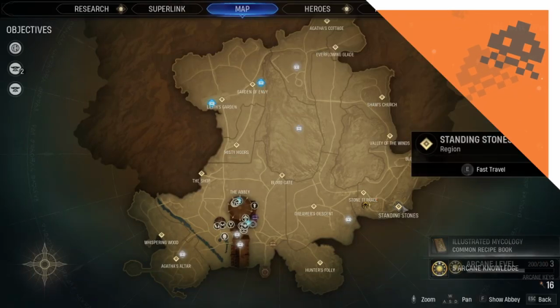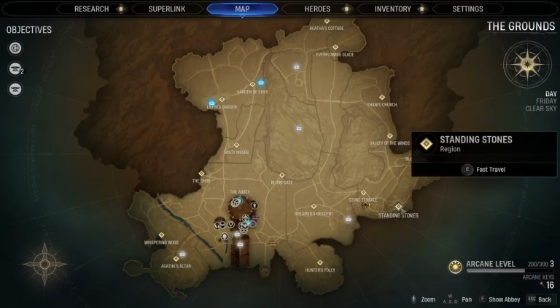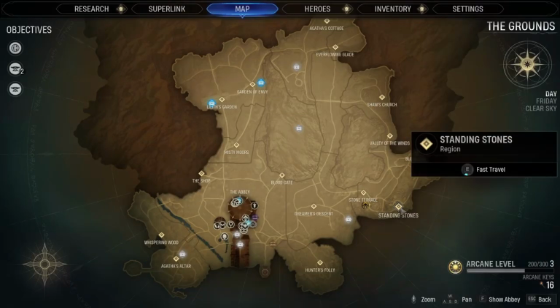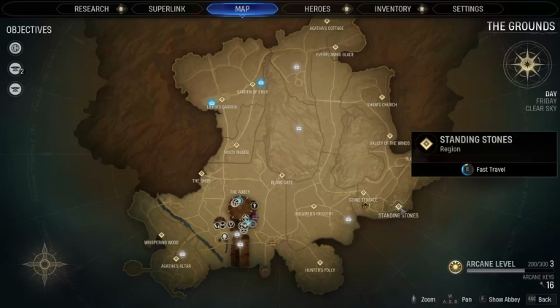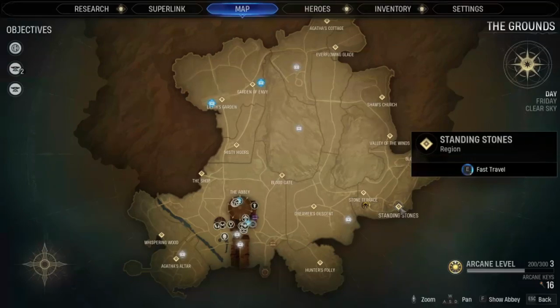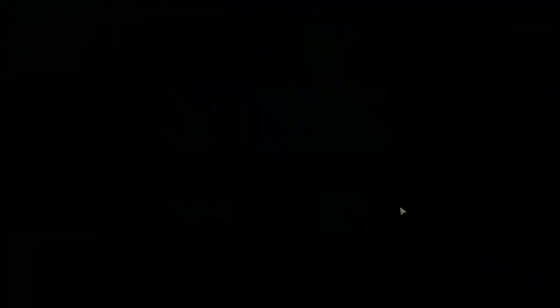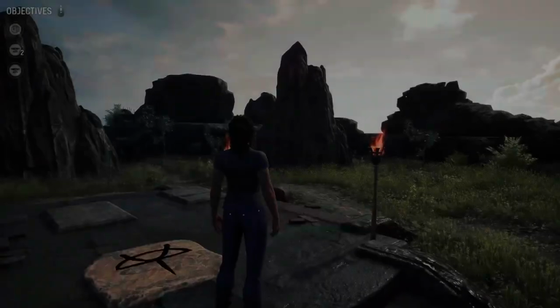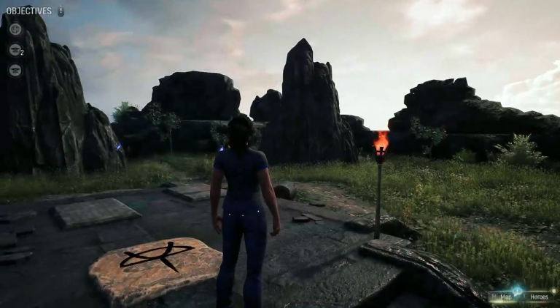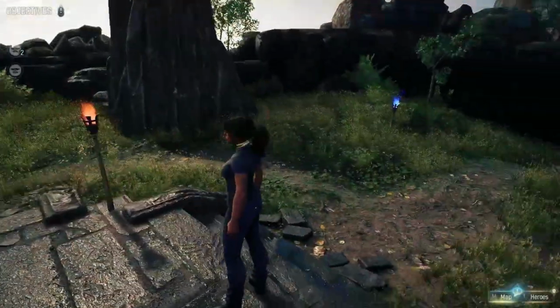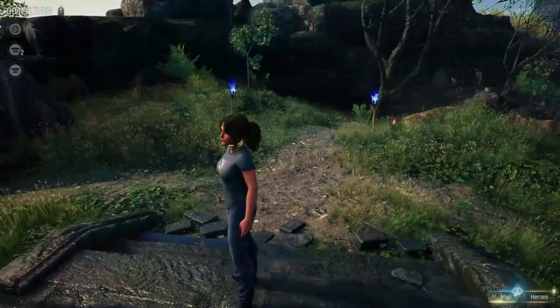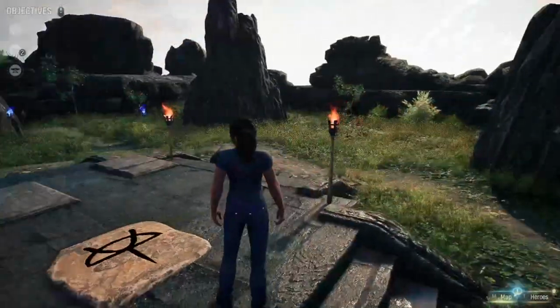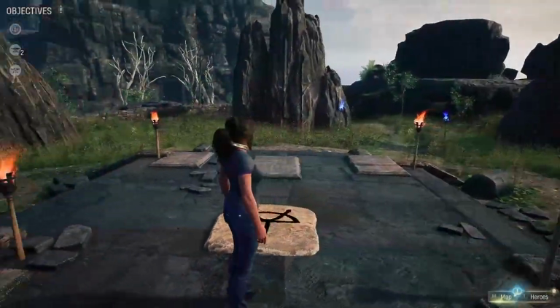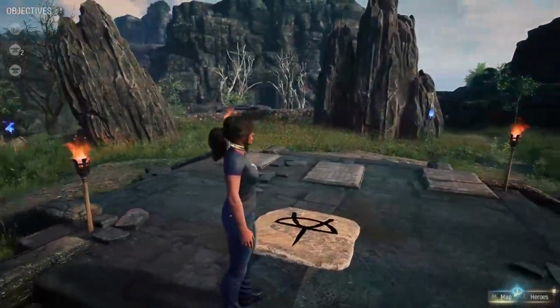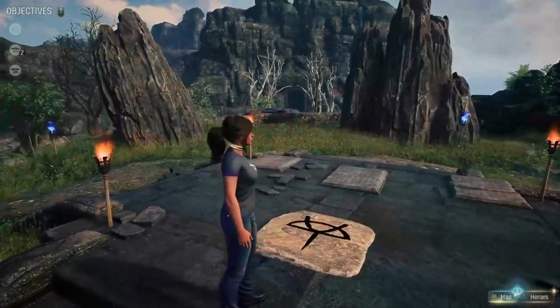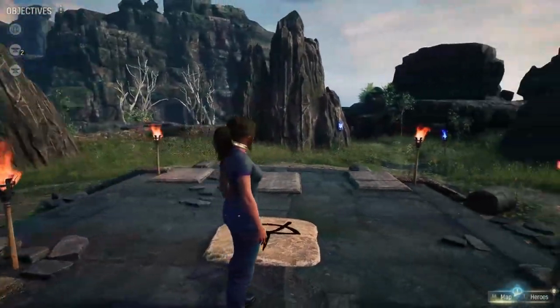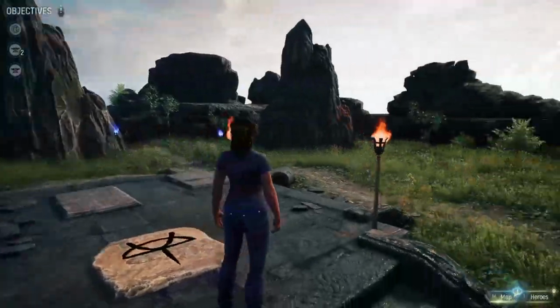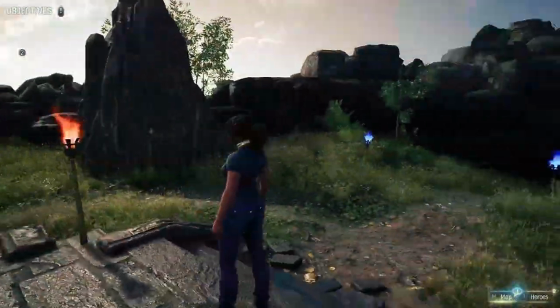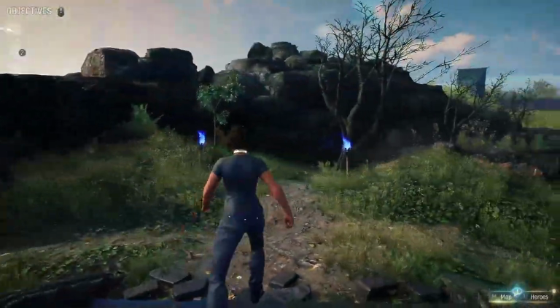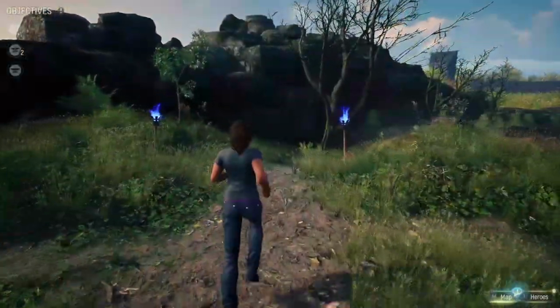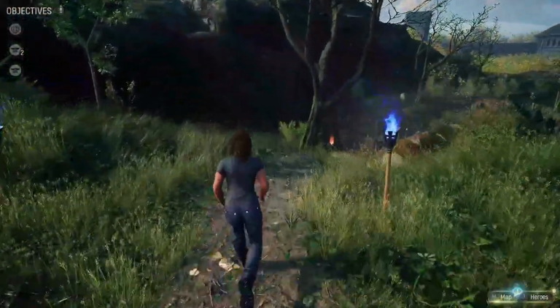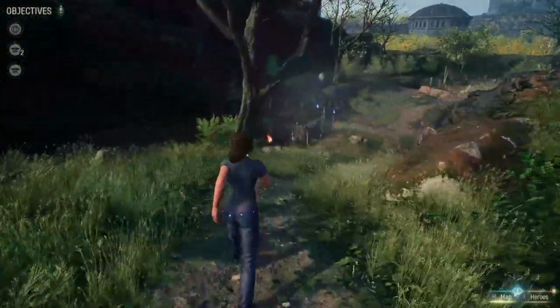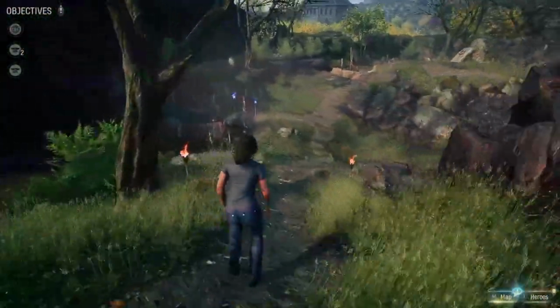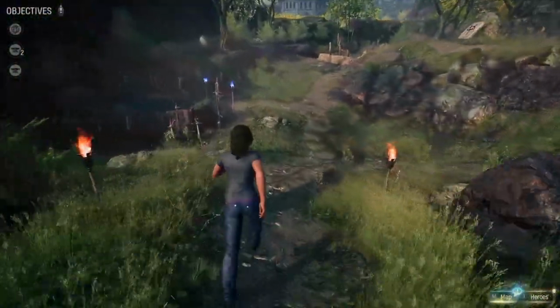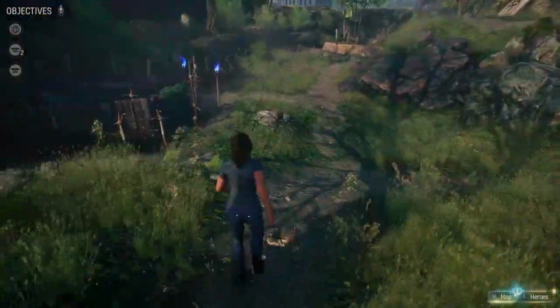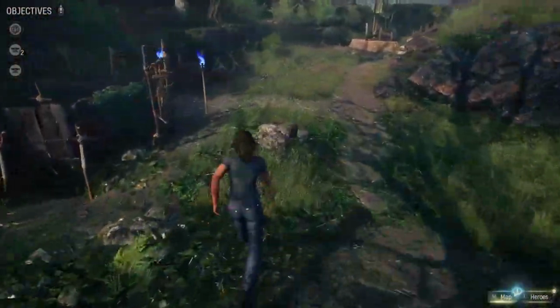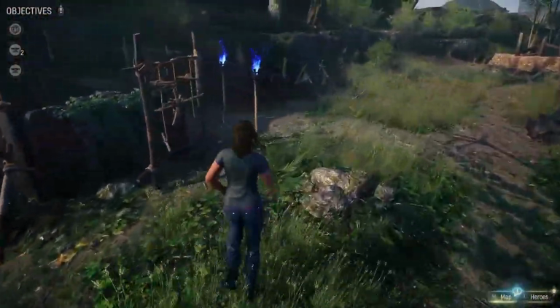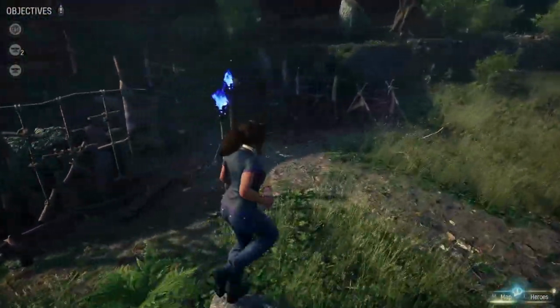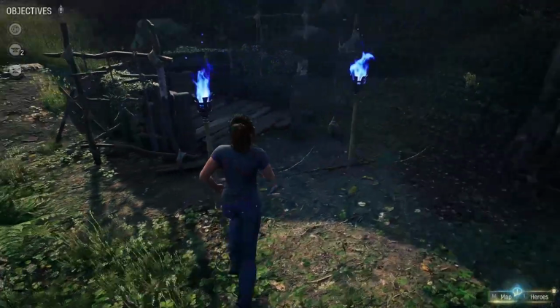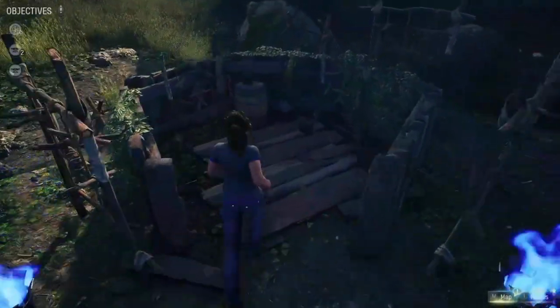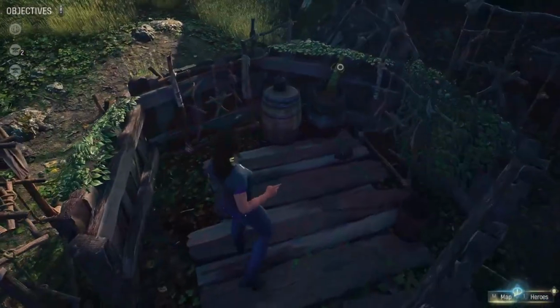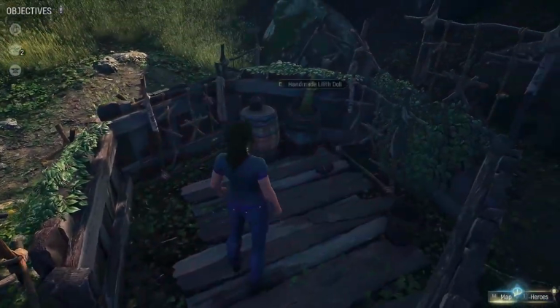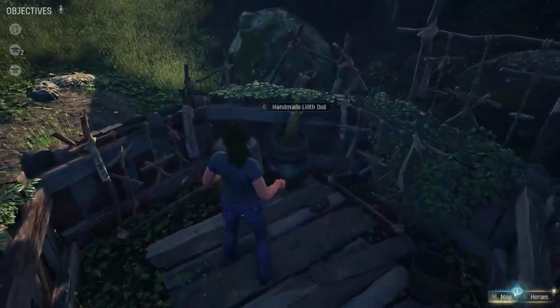For the final doll, we're going to start at the Standing Stones, which is east of Dreamer's Descent. Looking at these stones, turn around and head down this hill and check the small fort to your left, where you'll find the handmade Lilith doll inside.